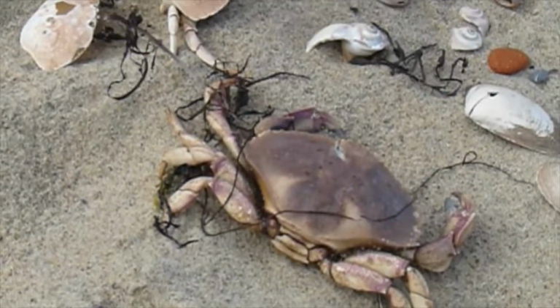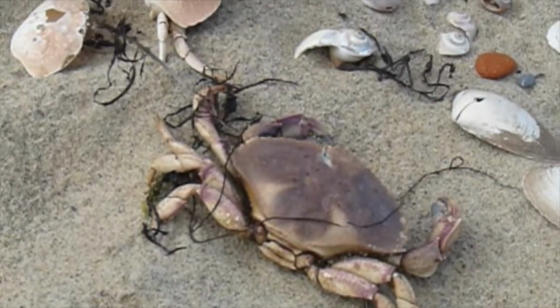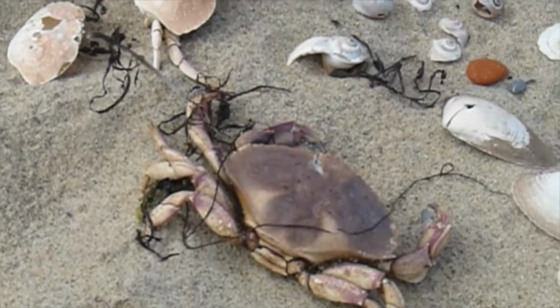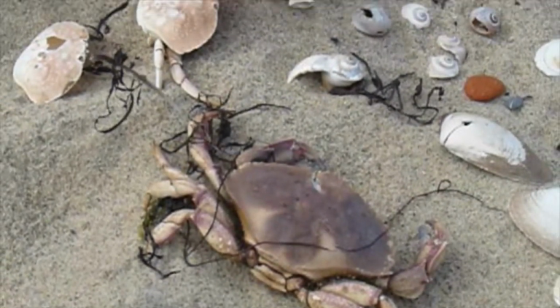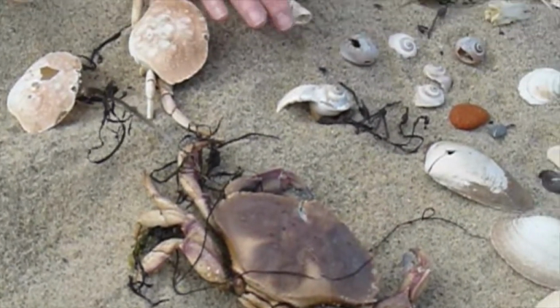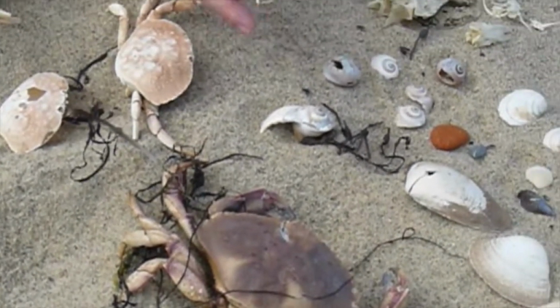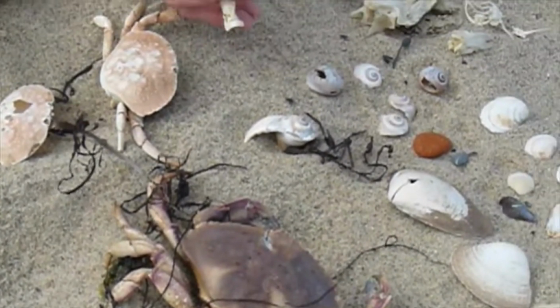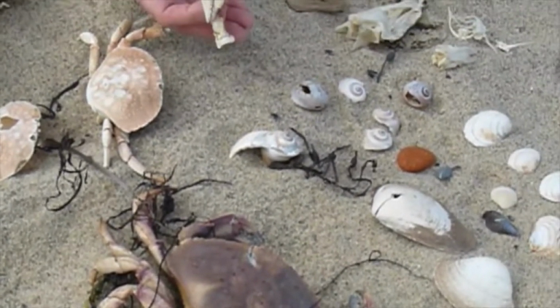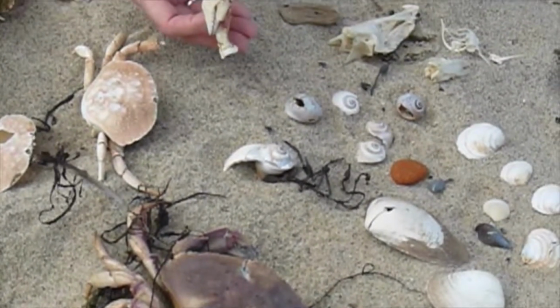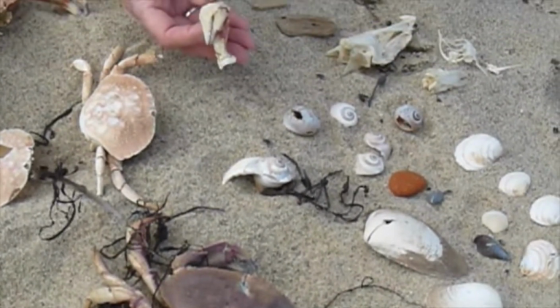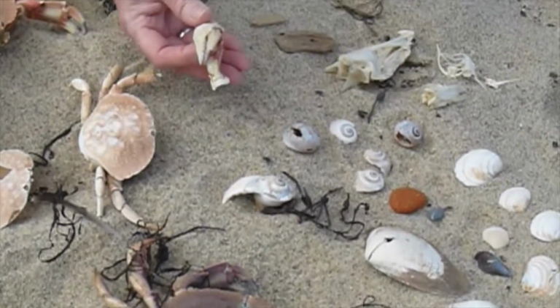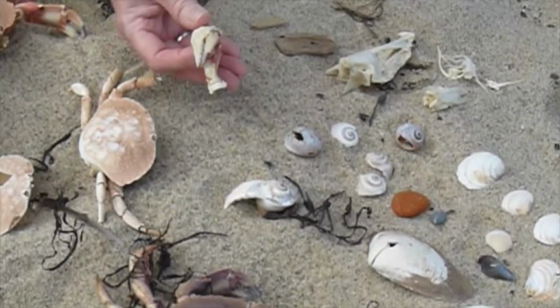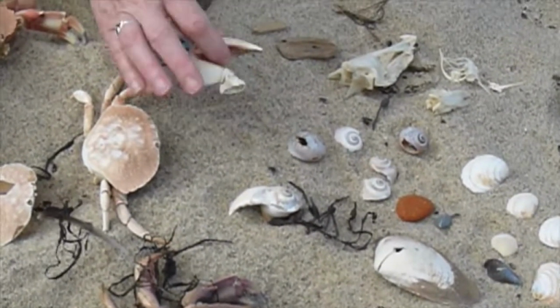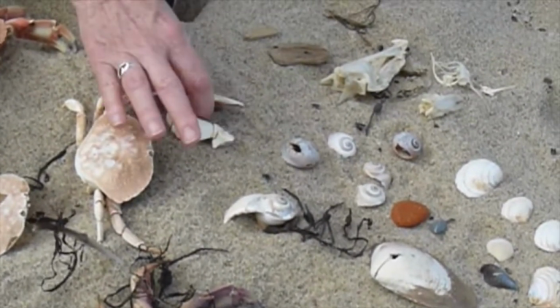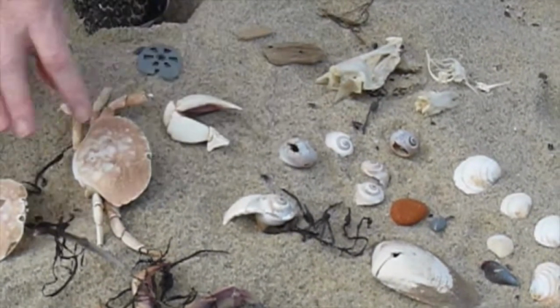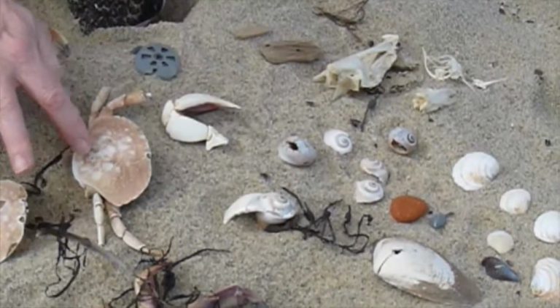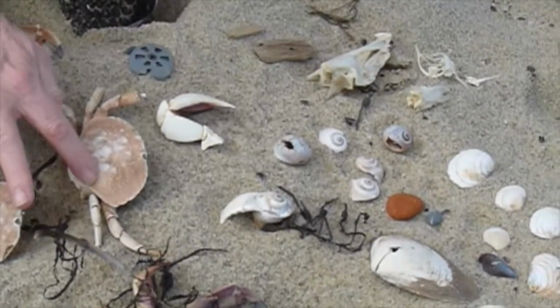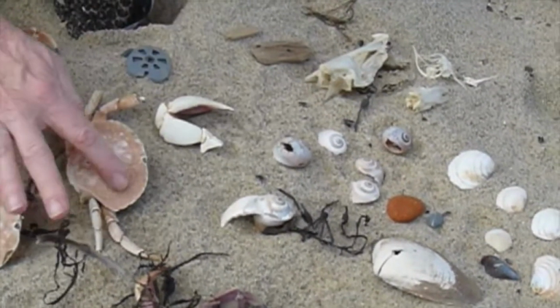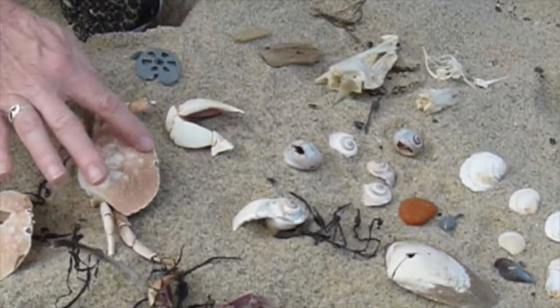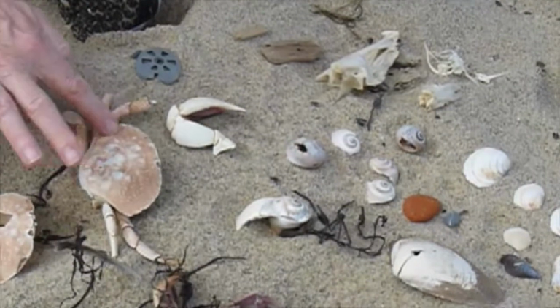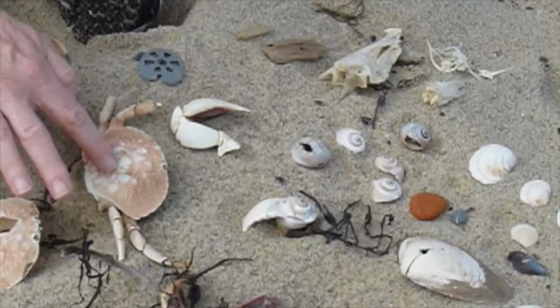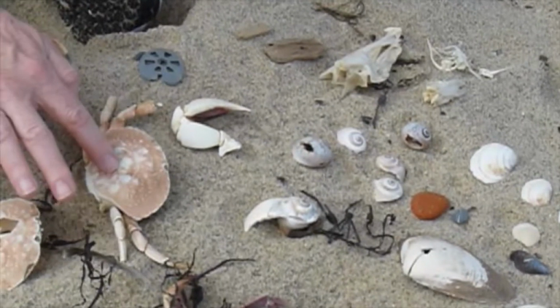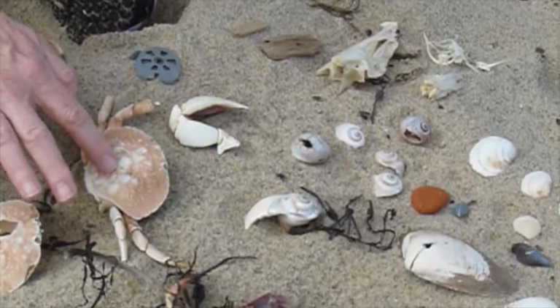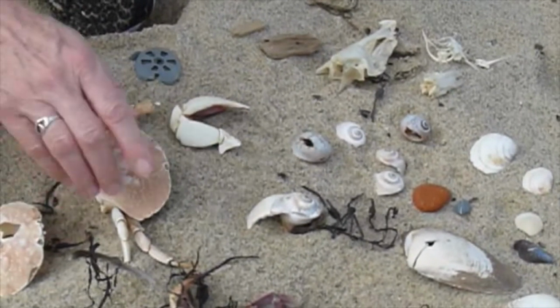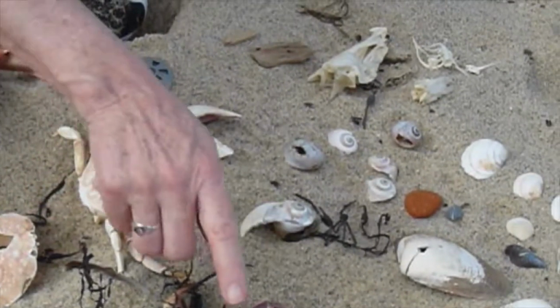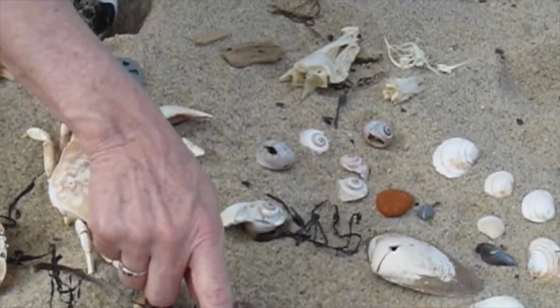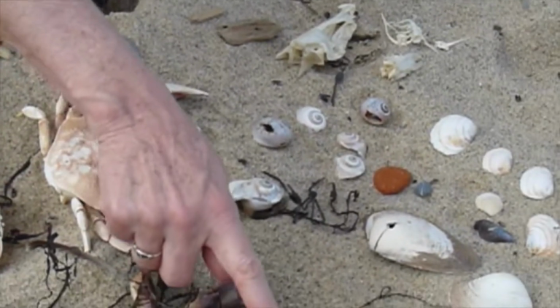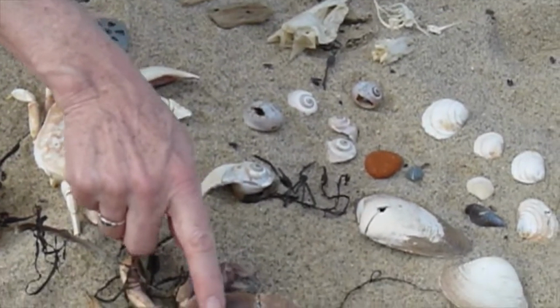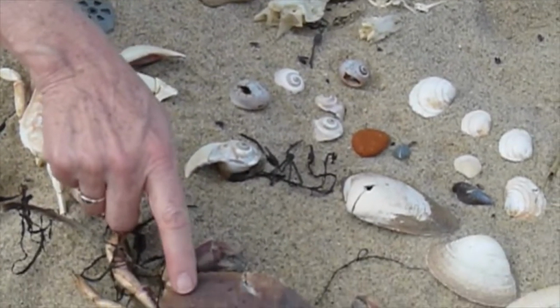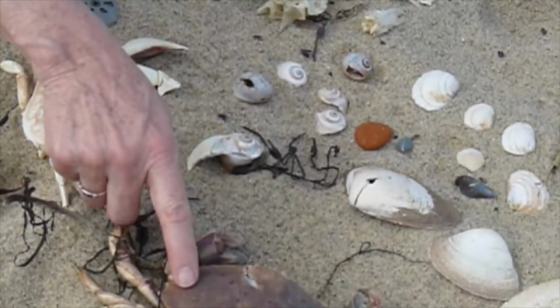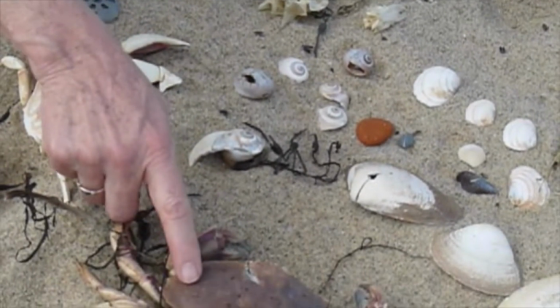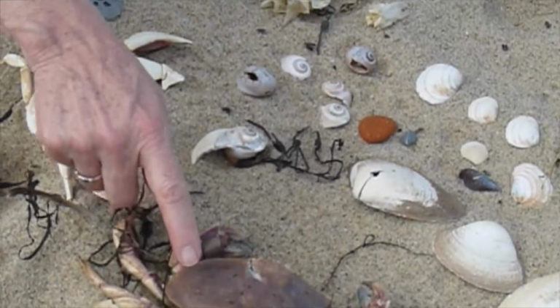We have some nice crab claws. That looks like a Jonah crab claw, this one is a Jonah crab, and this one looks like a rock crab.